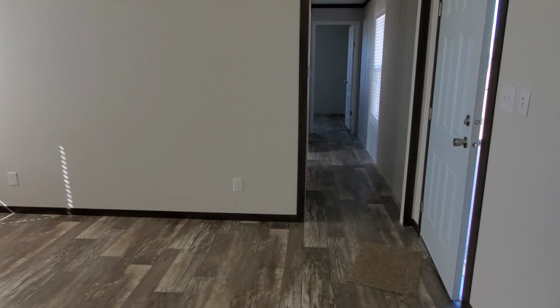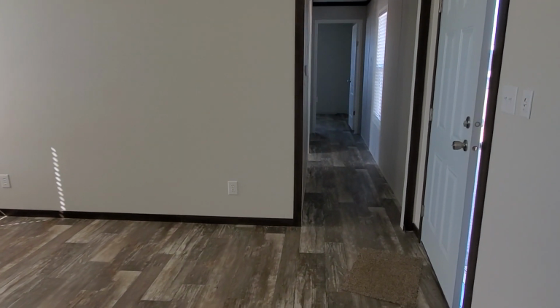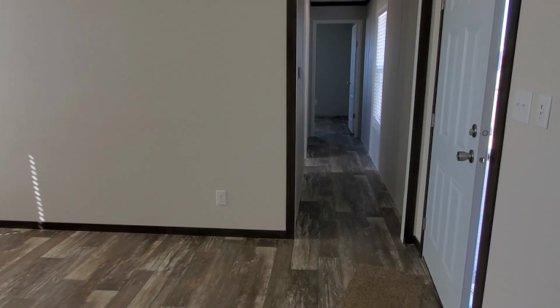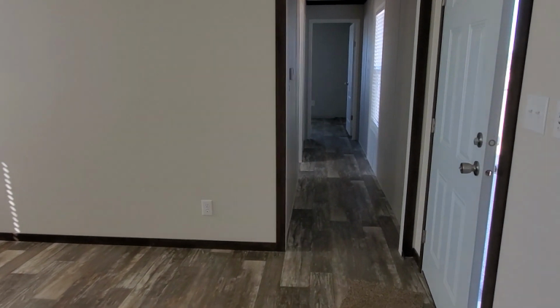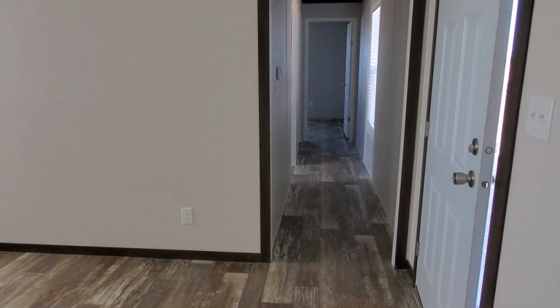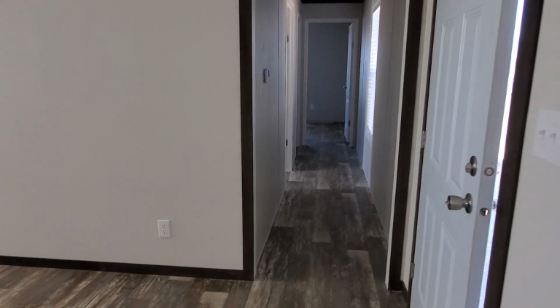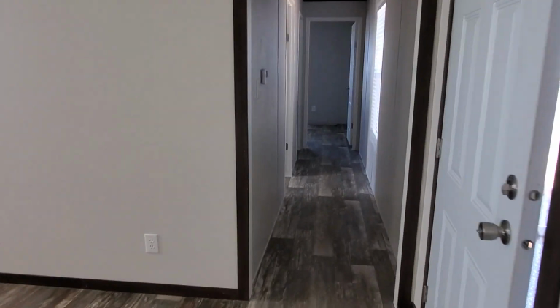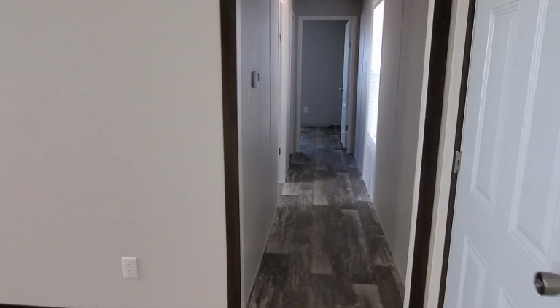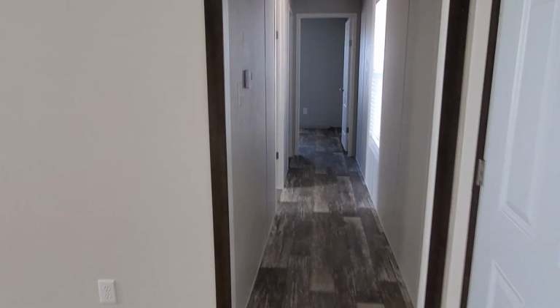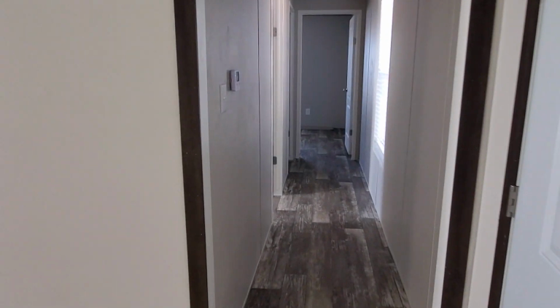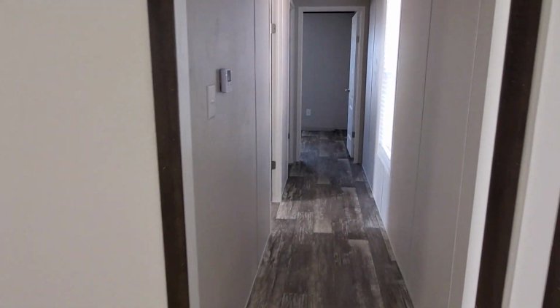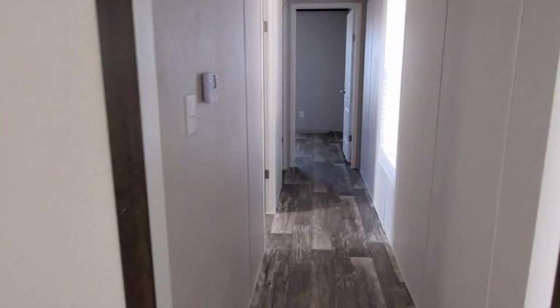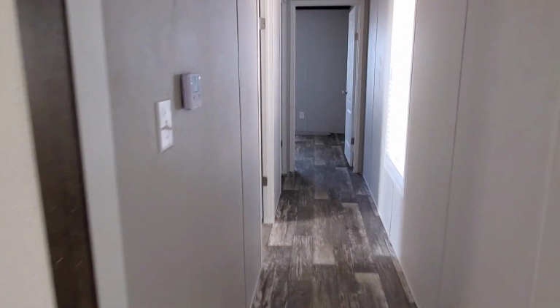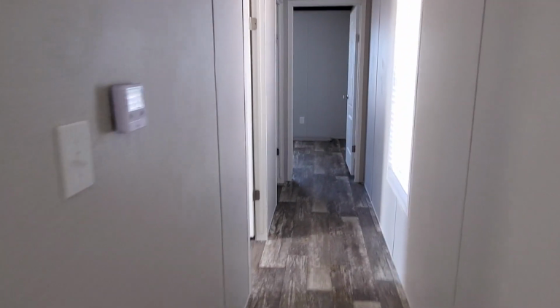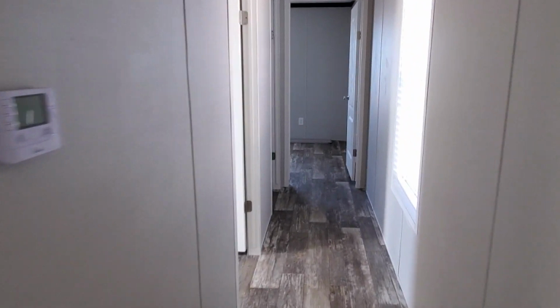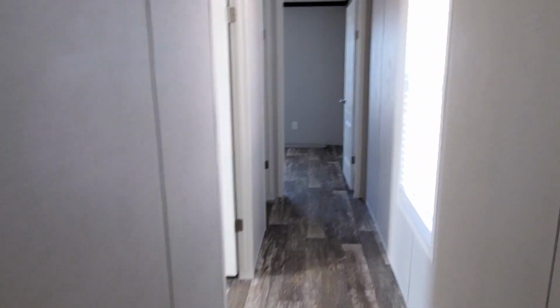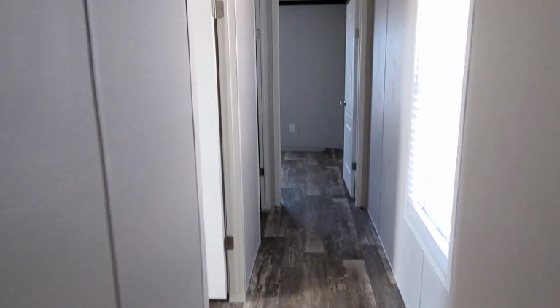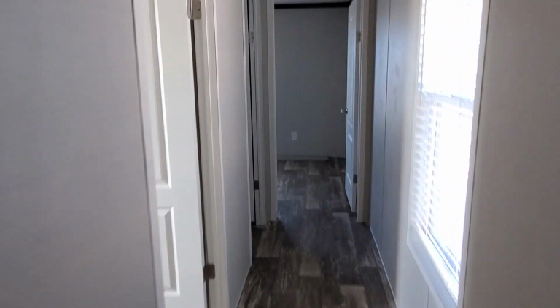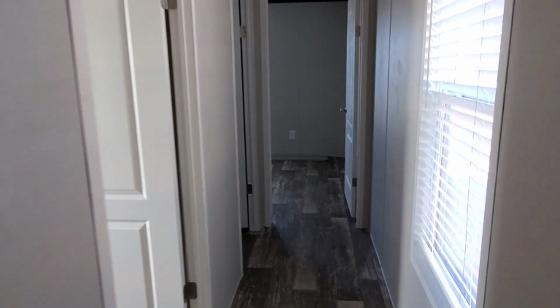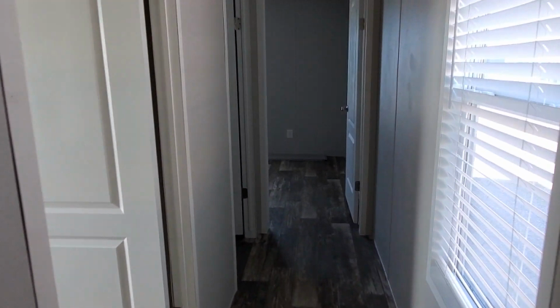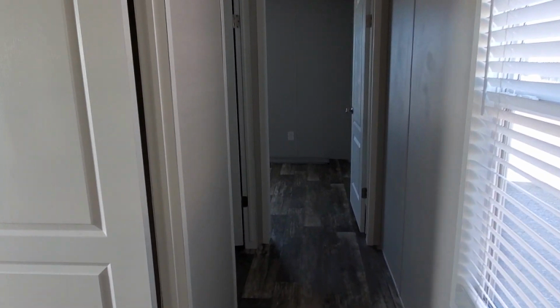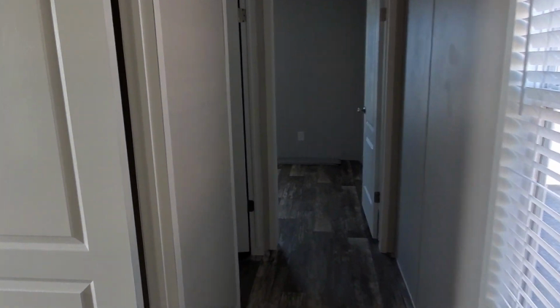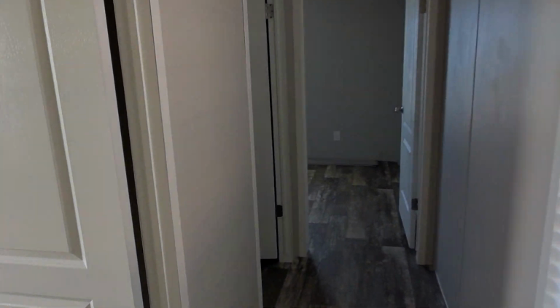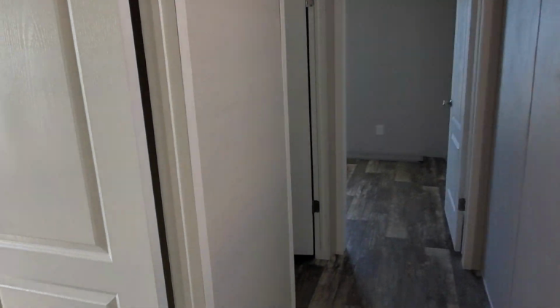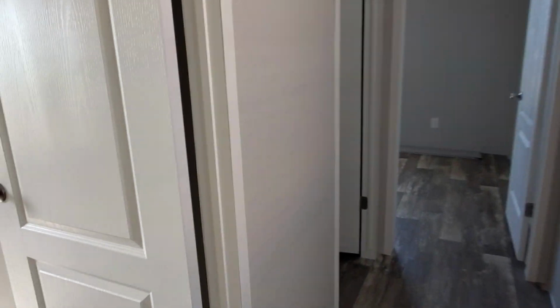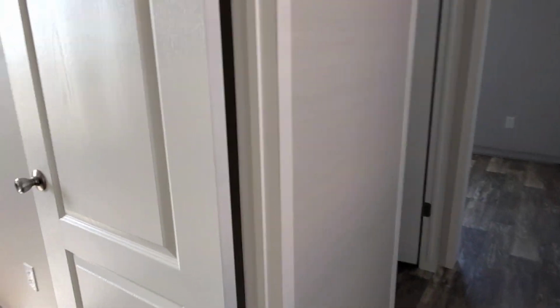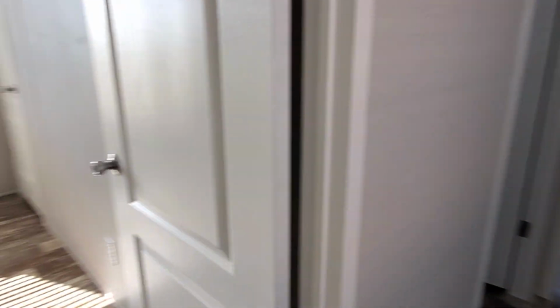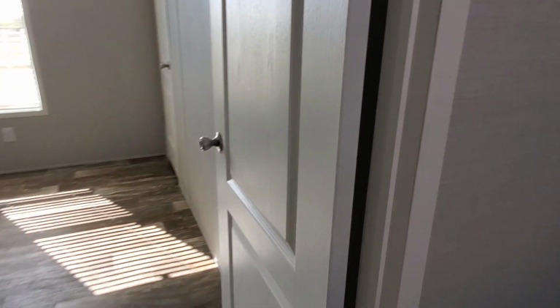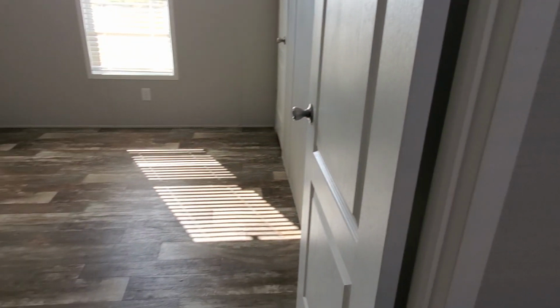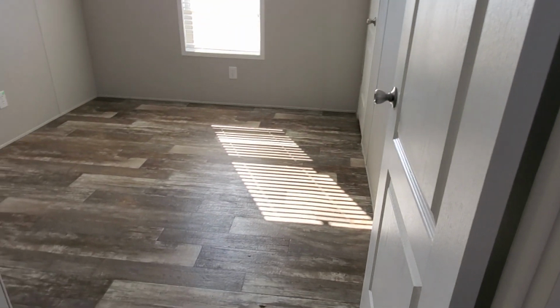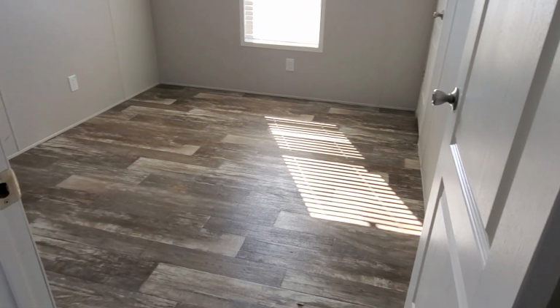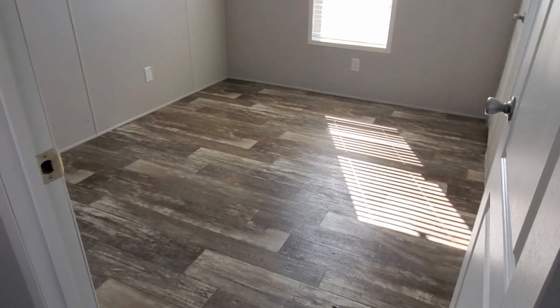I like the built-ins, but sometimes I also like having options with where I put my furniture. It's a good-sized living room space — enough for a love seat, a couch, and possibly a recliner as well. Coming off the living room, you do have your guest bedrooms.